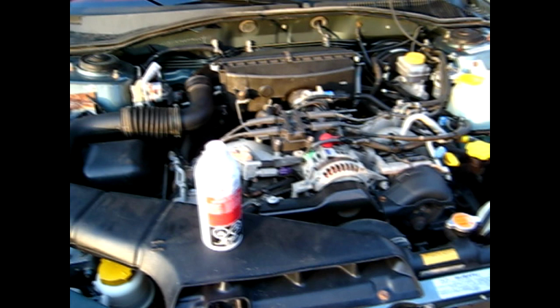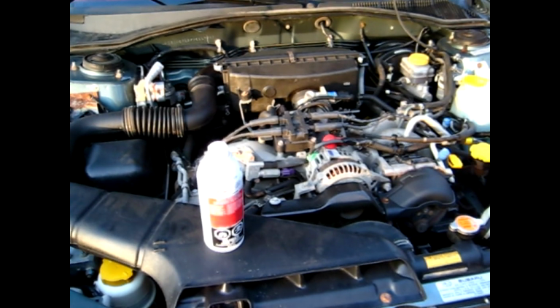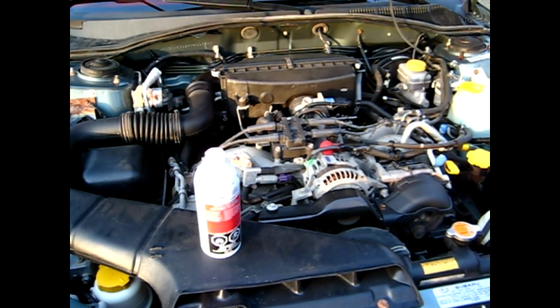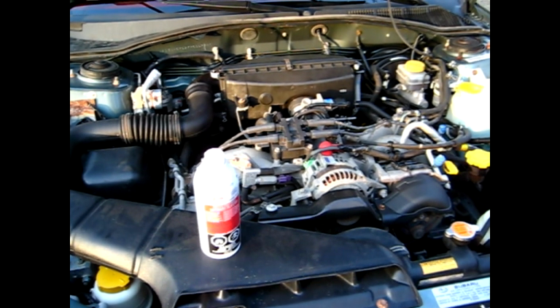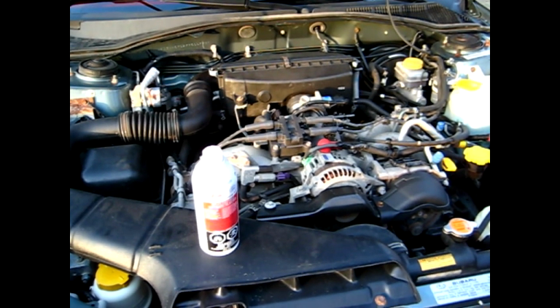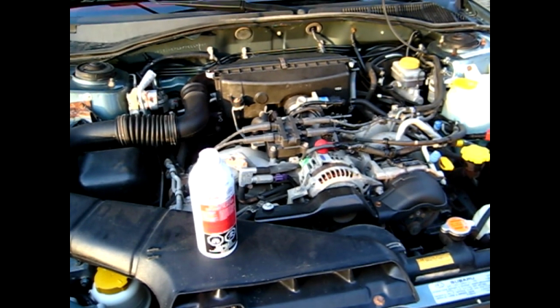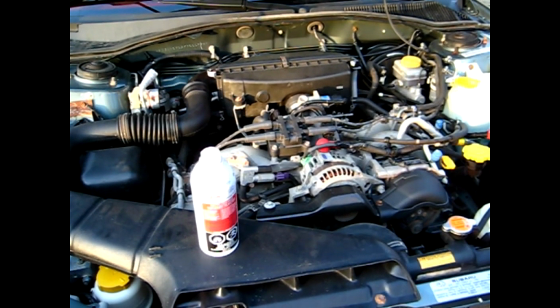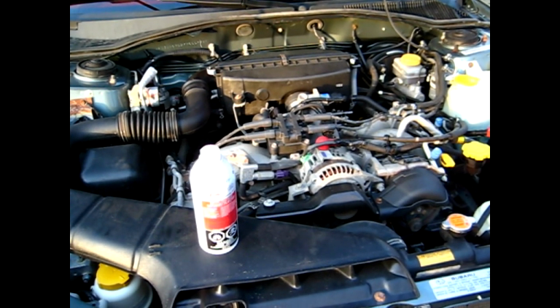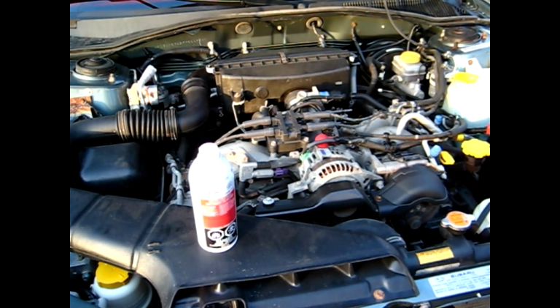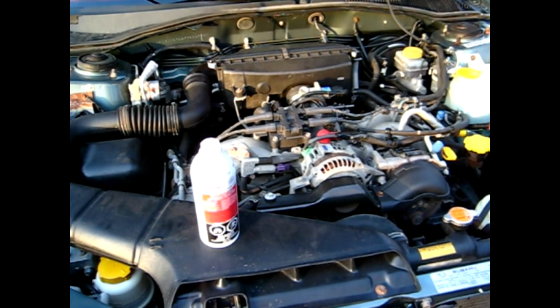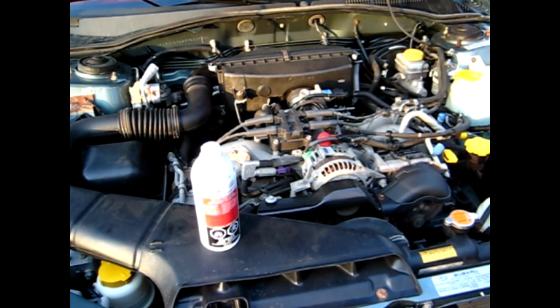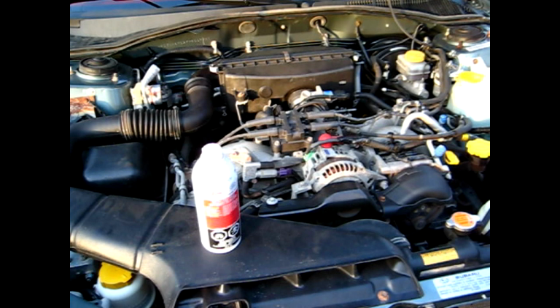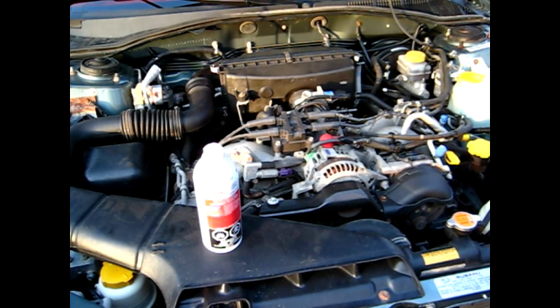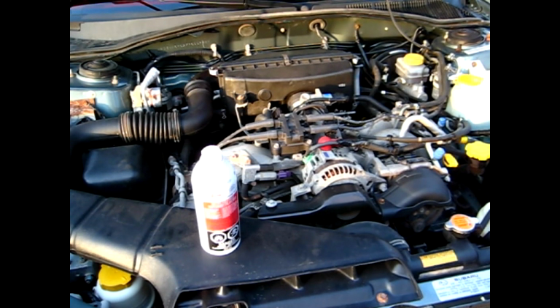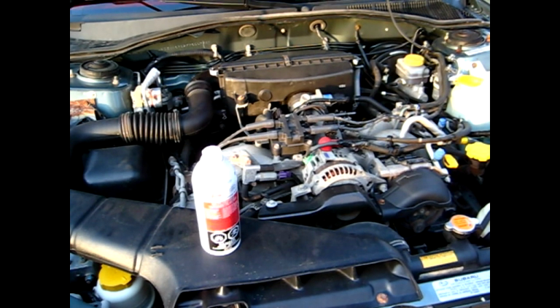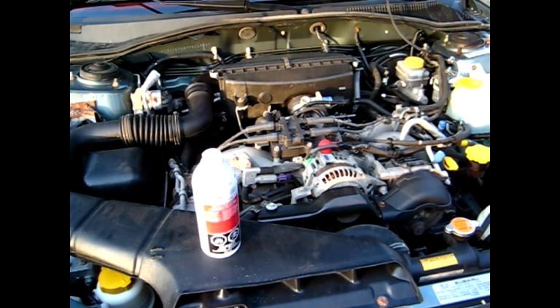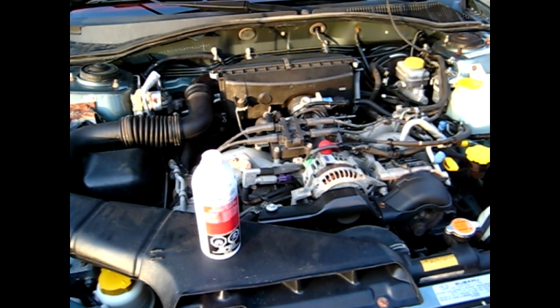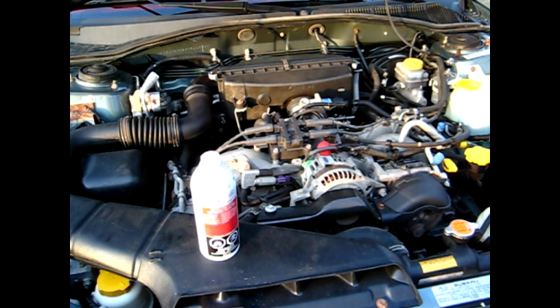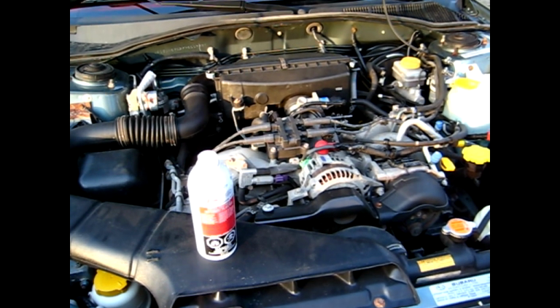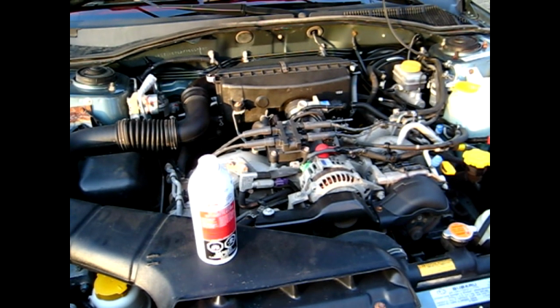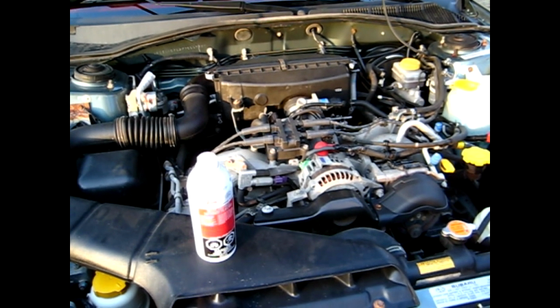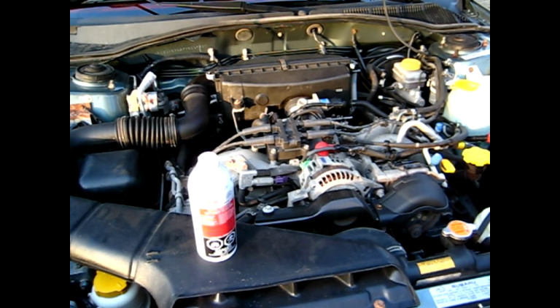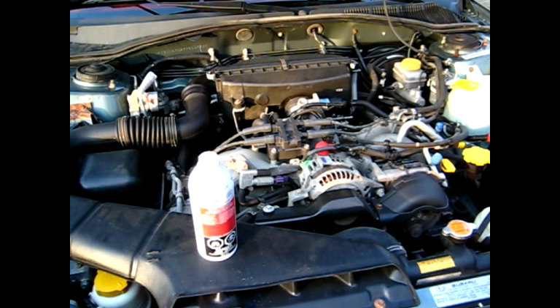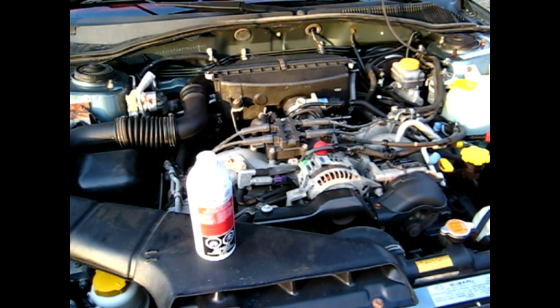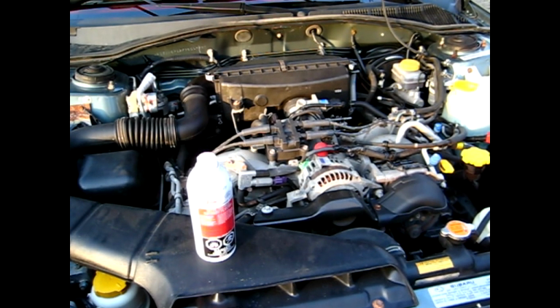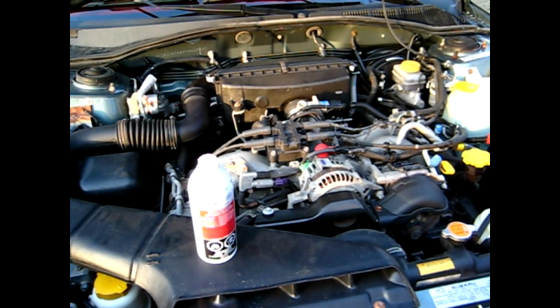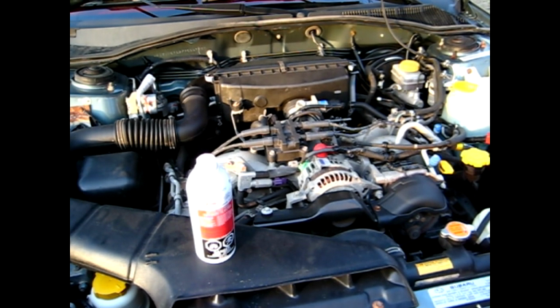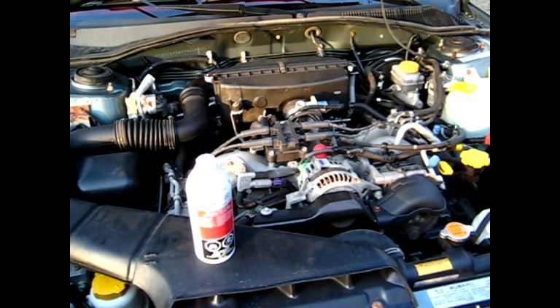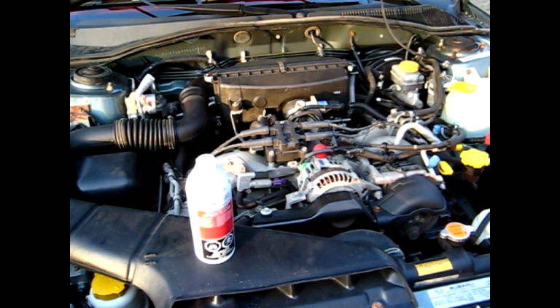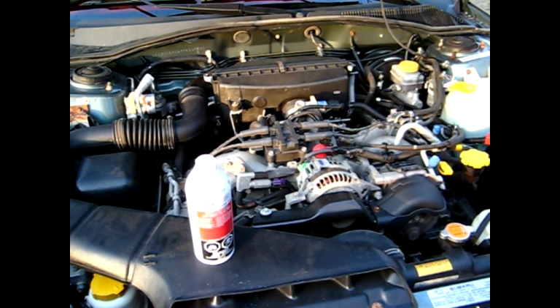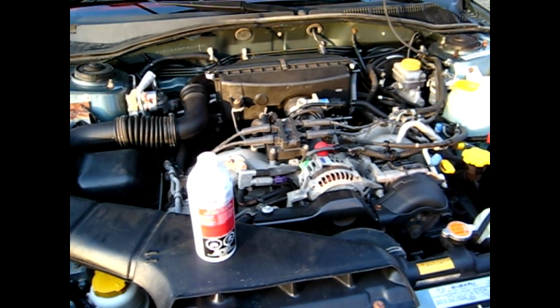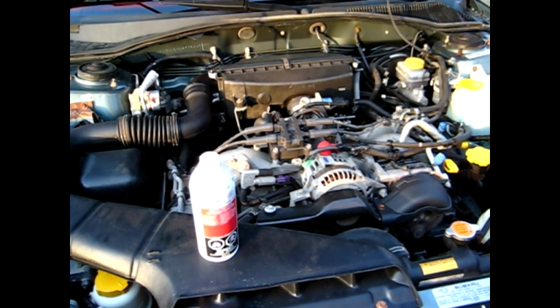Hello everyone. Today I'll be seafoaming my gasoline engine. Now the three spots you're supposed to add this in is your oil, through your vacuum lines, and your fuel tank. But I'll just be adding it to the fuel tank and through a vacuum line.